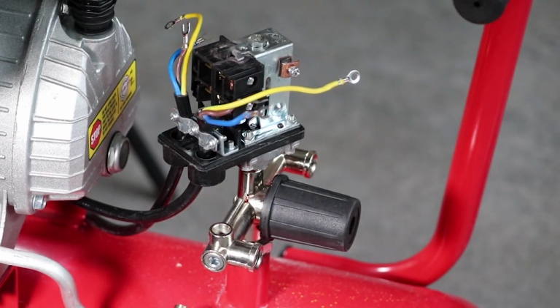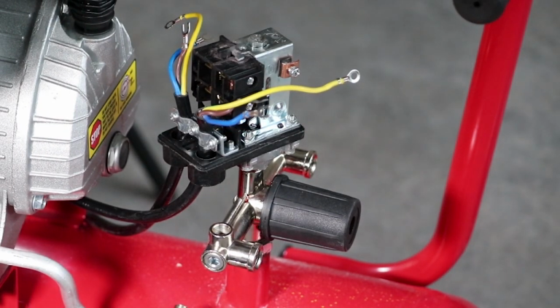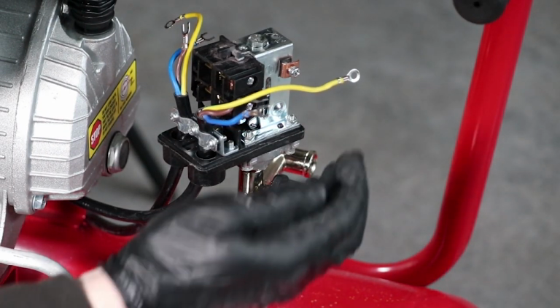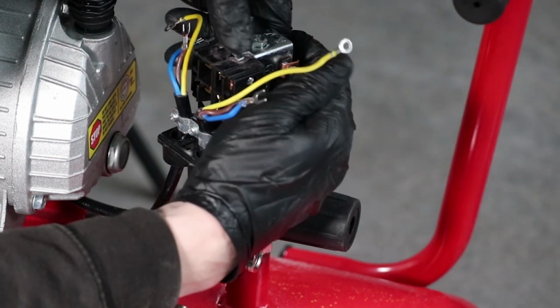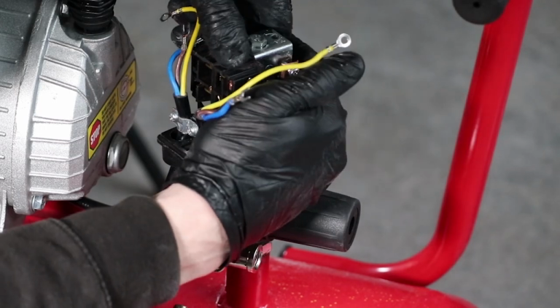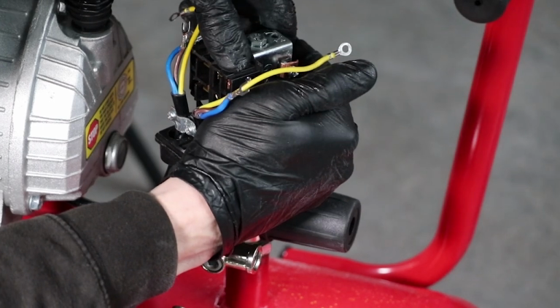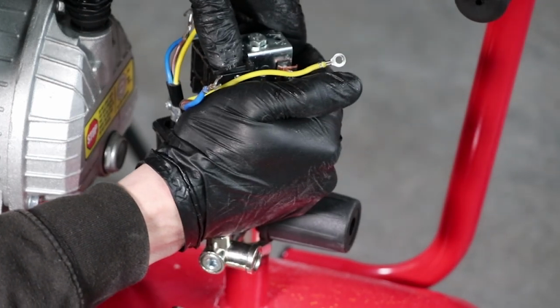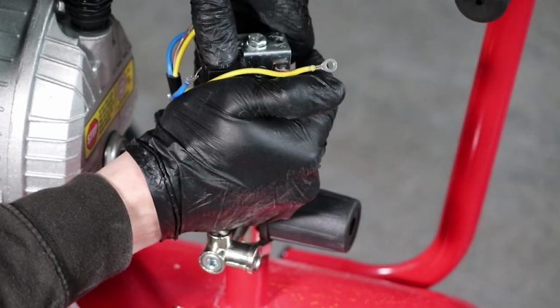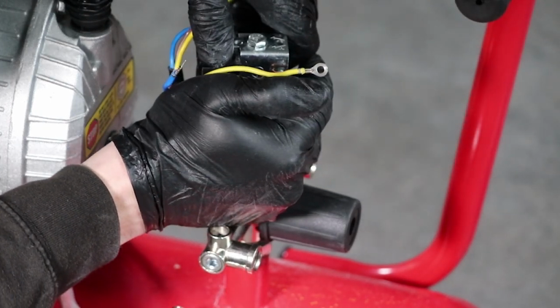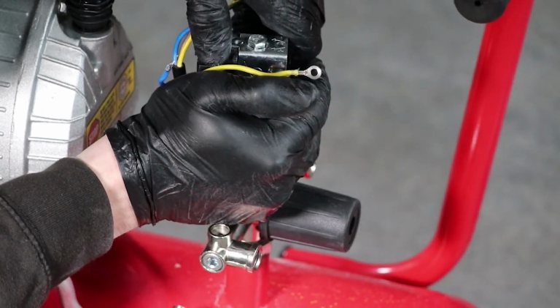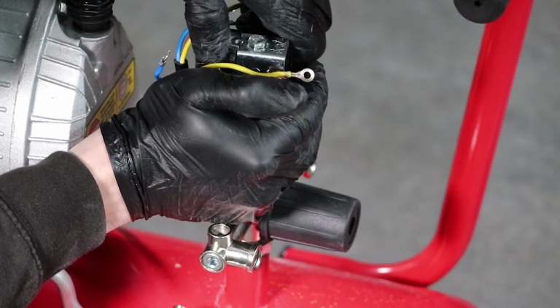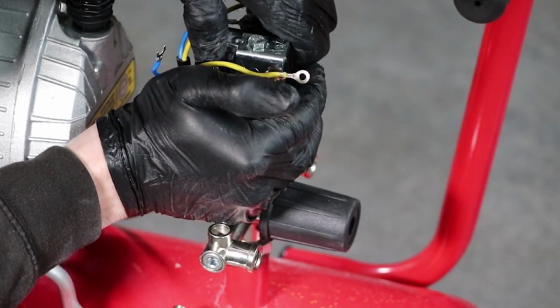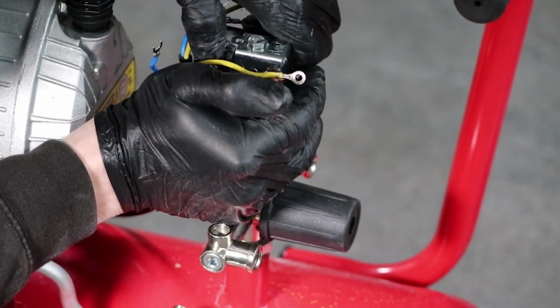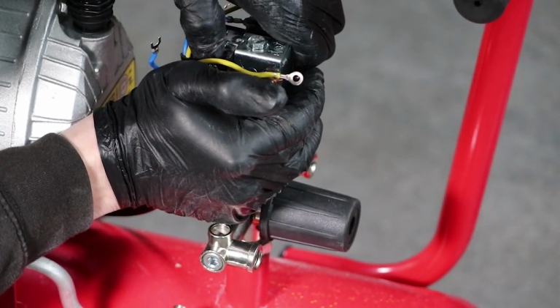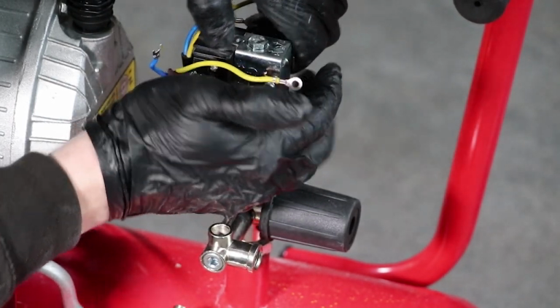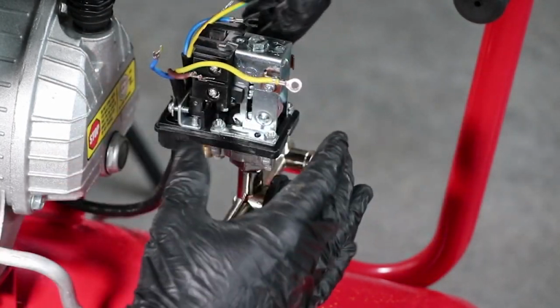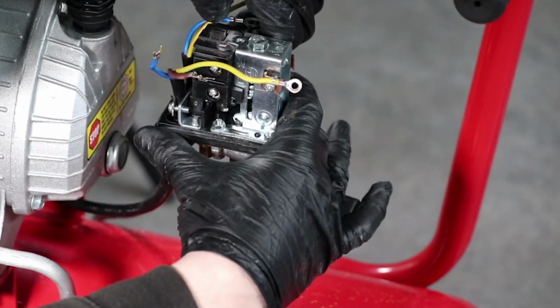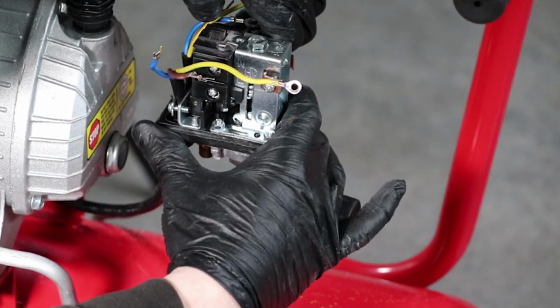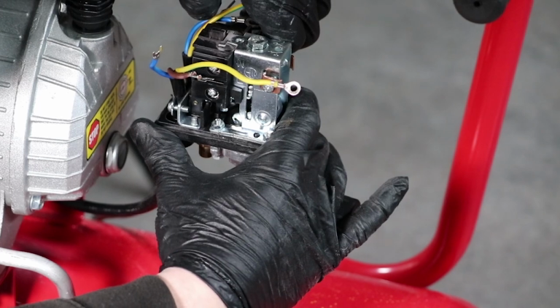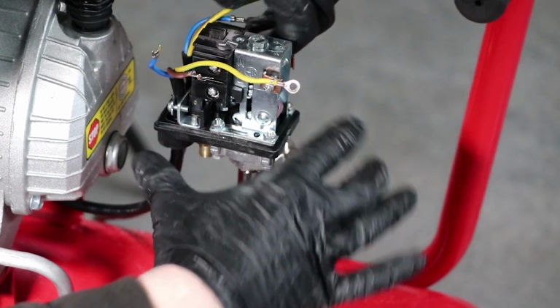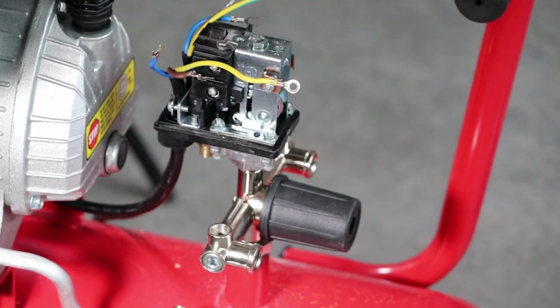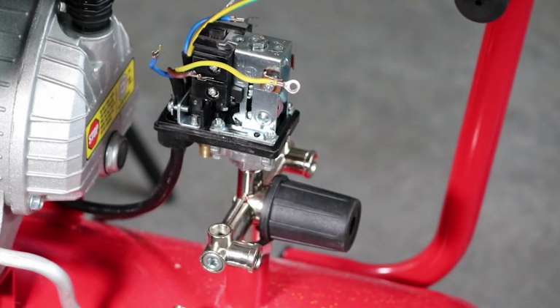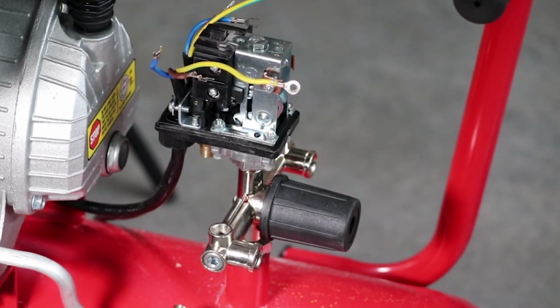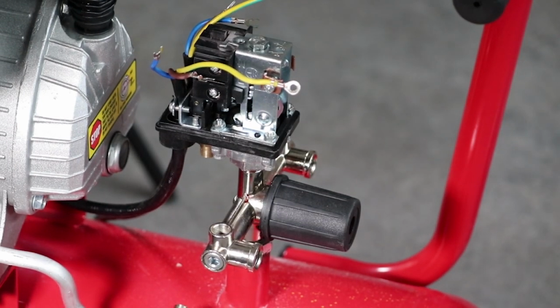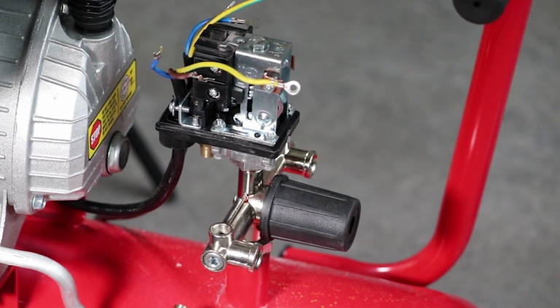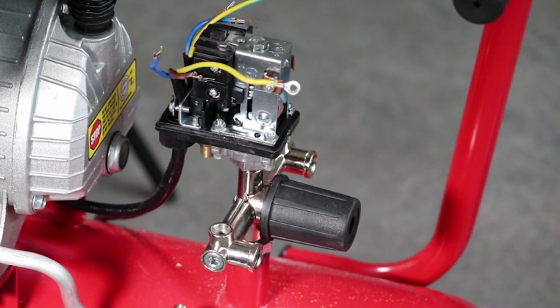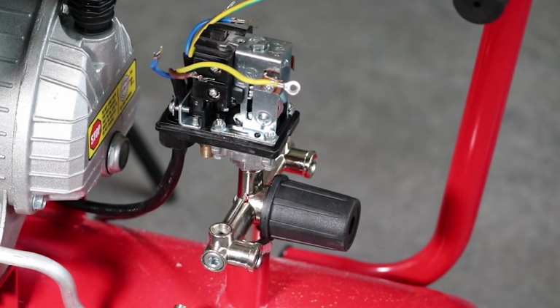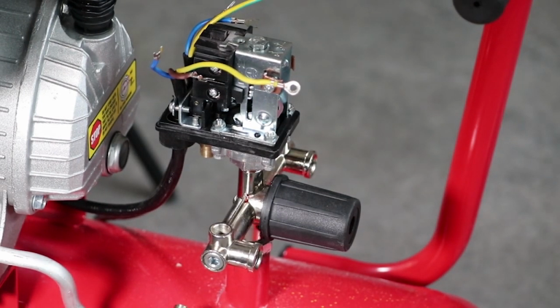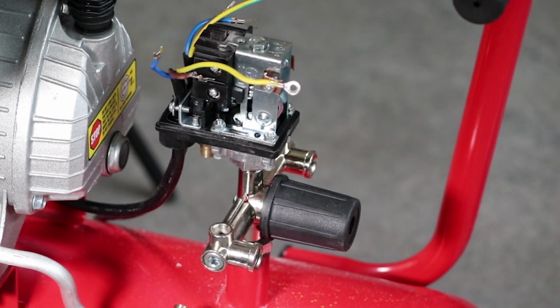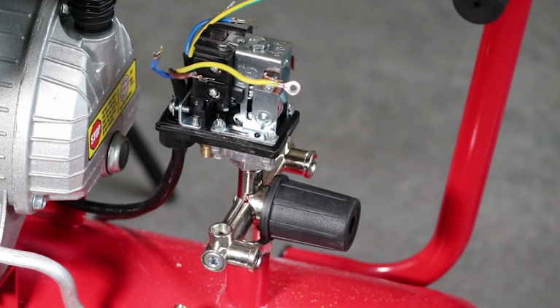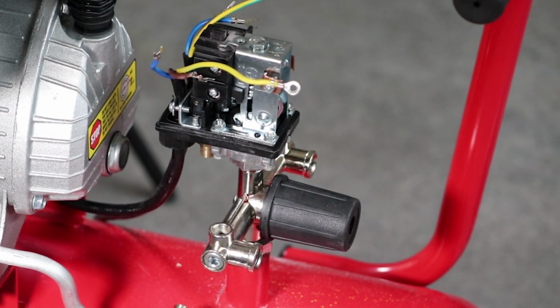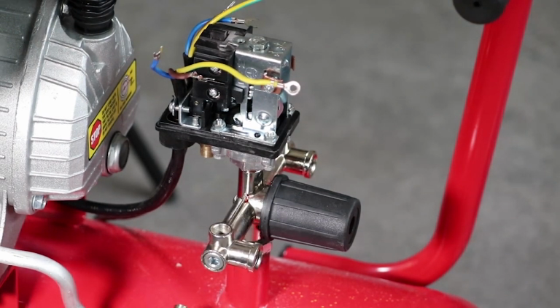Turn the pressure switch the last quarter turn so that it sits perpendicular to the other side. Don't worry about tightening with a spanner as the sealant adhesive compound will lock it in place.